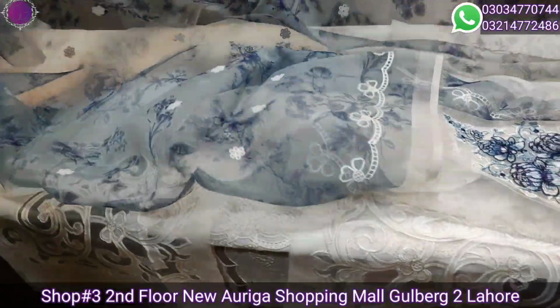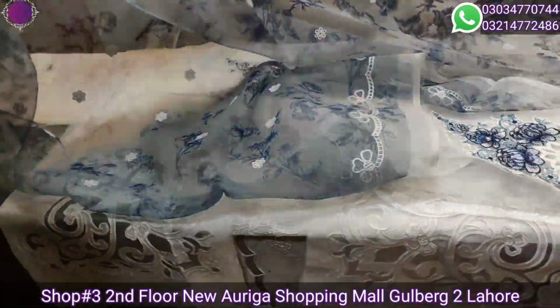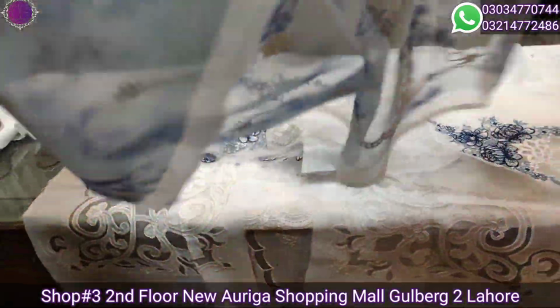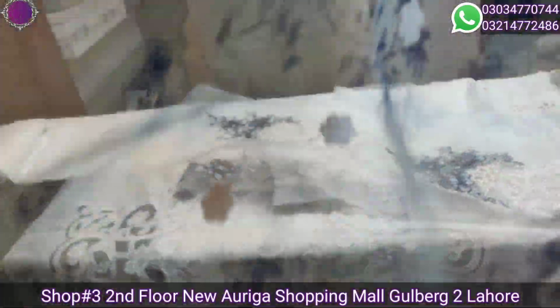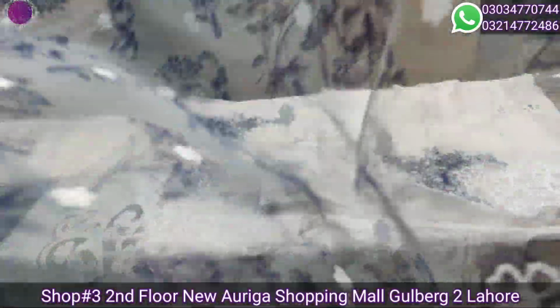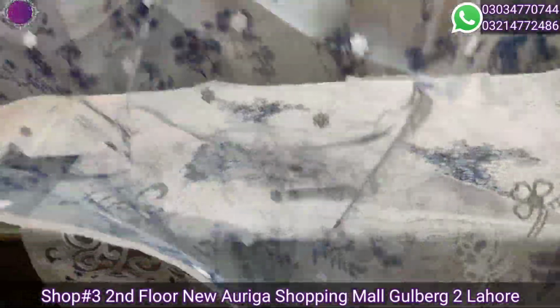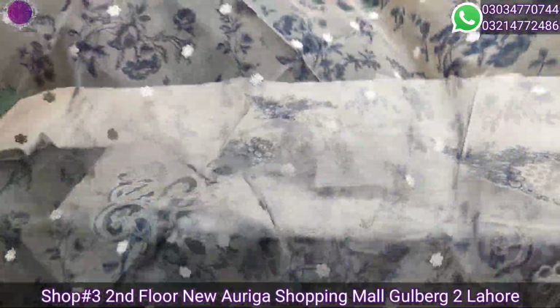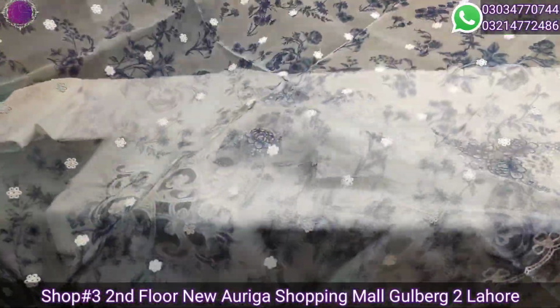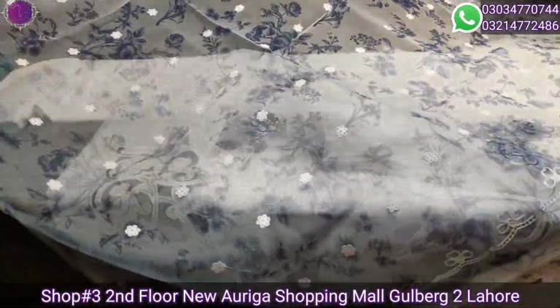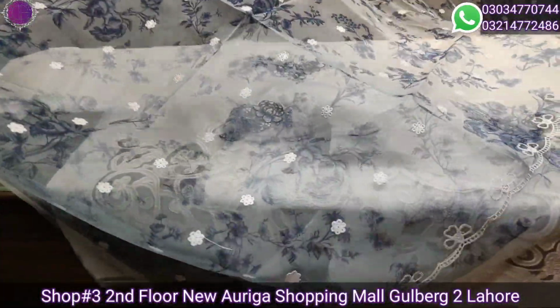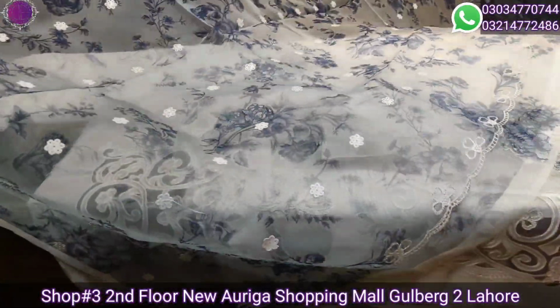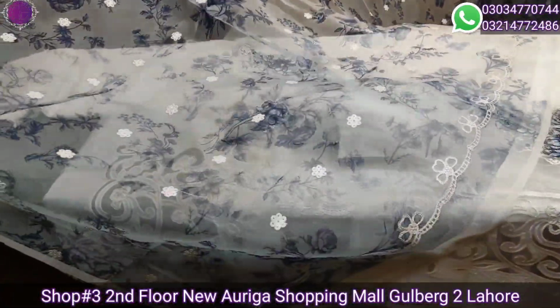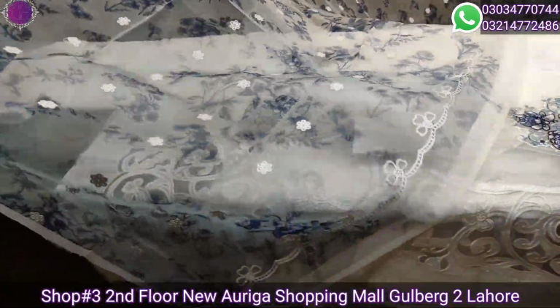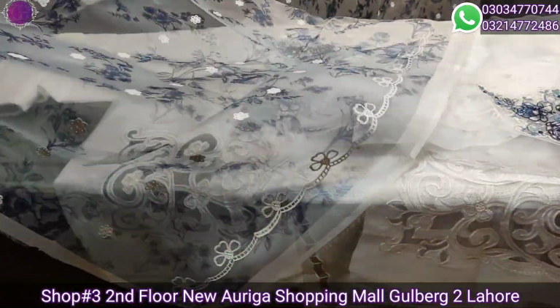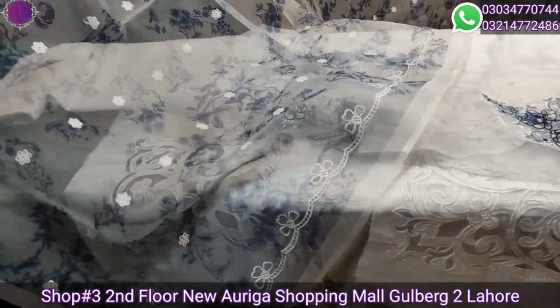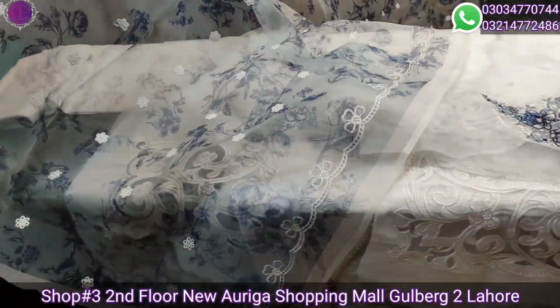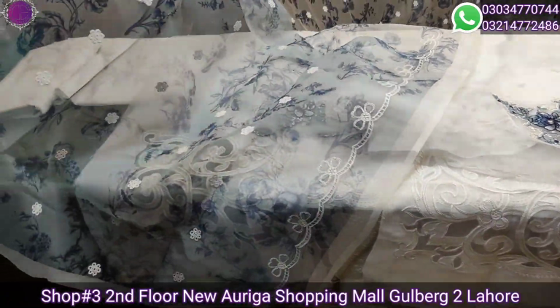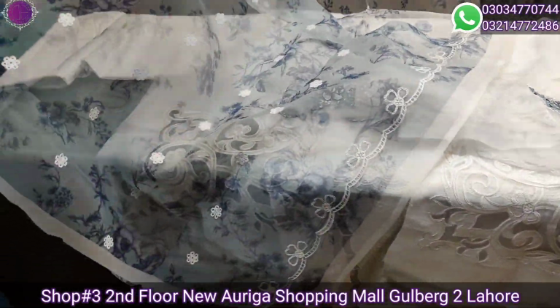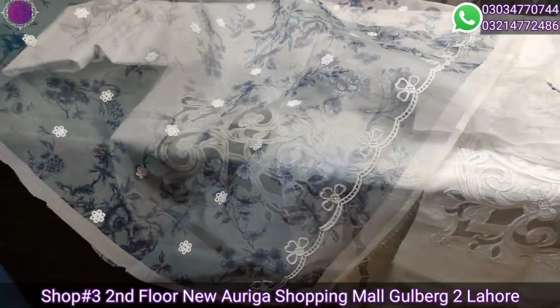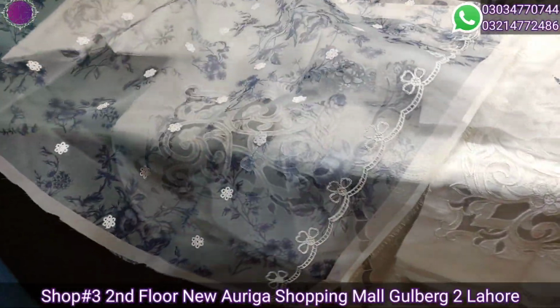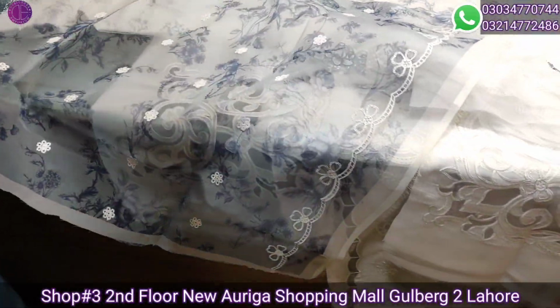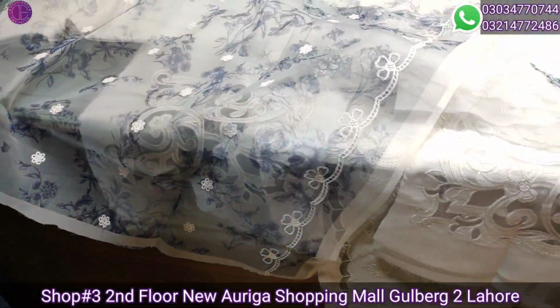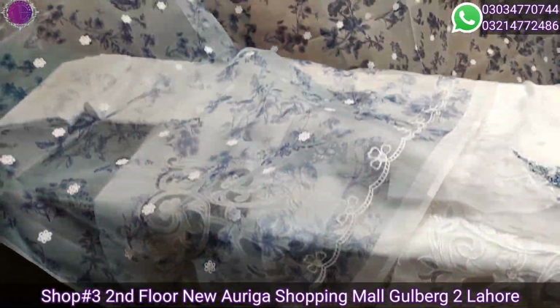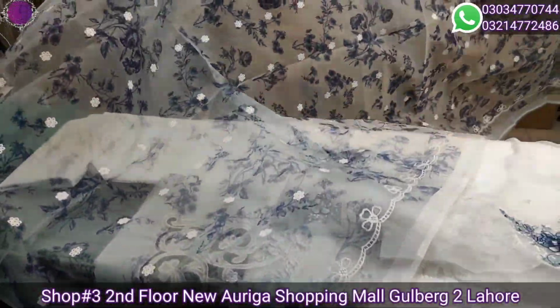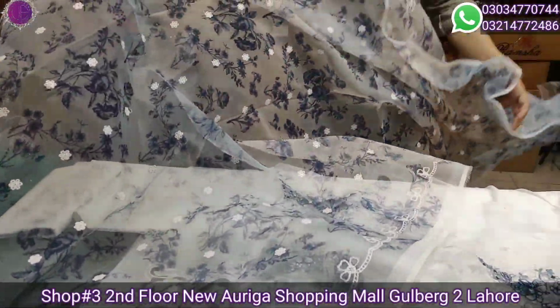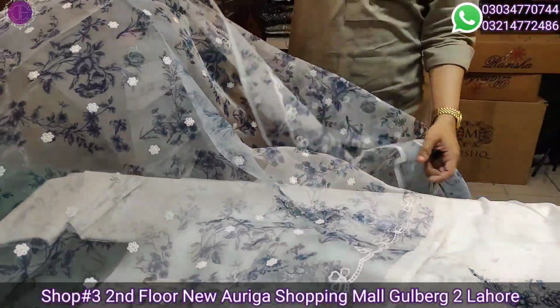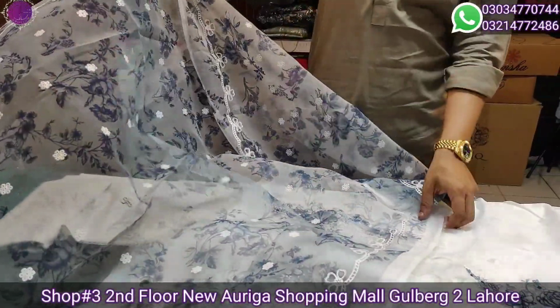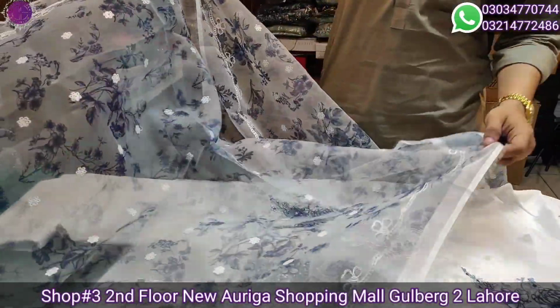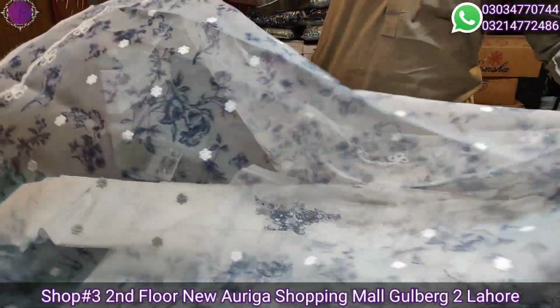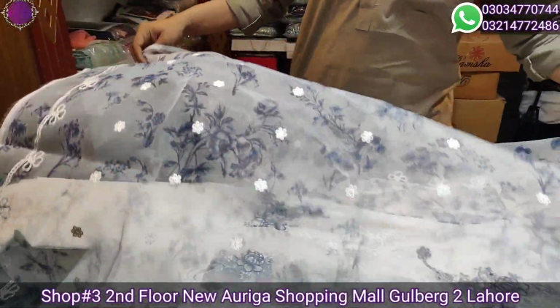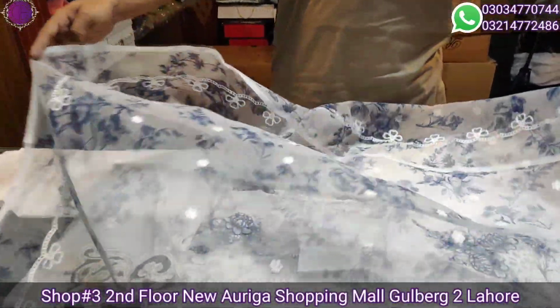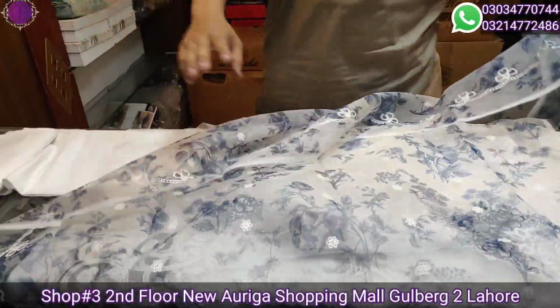Masha Allah — organza printed dupatta with chicken embroidery. This is the most demanding organza printed dupatta.